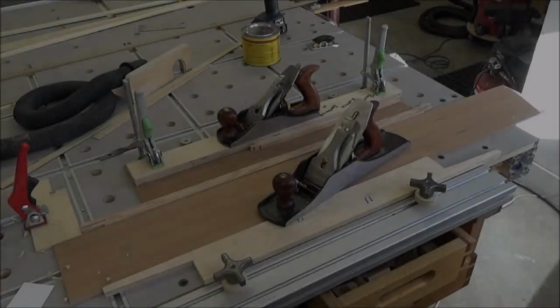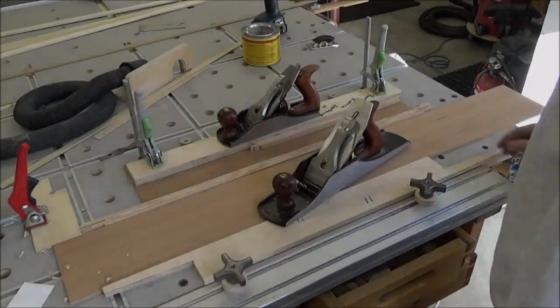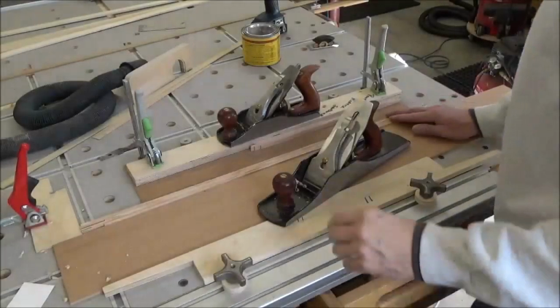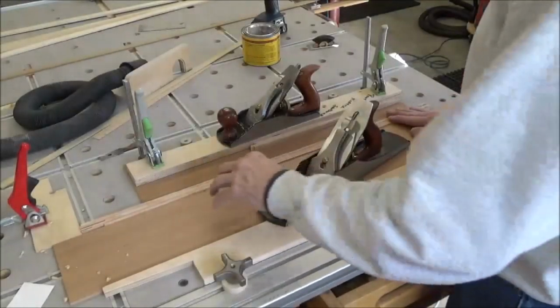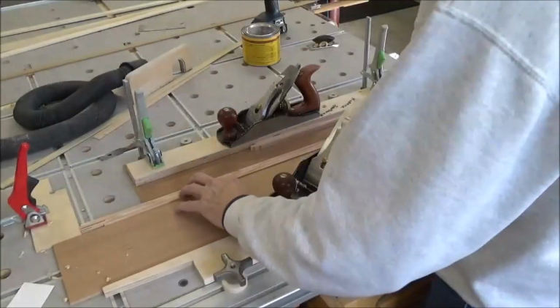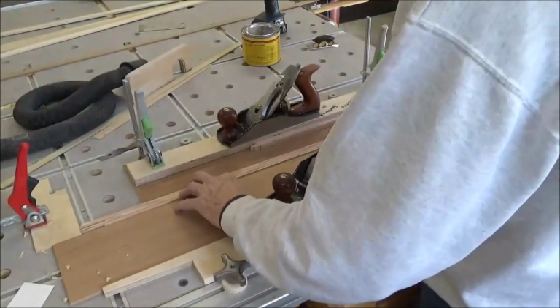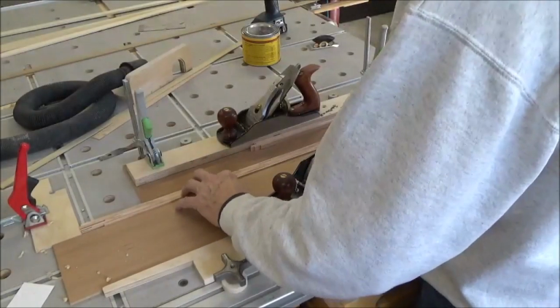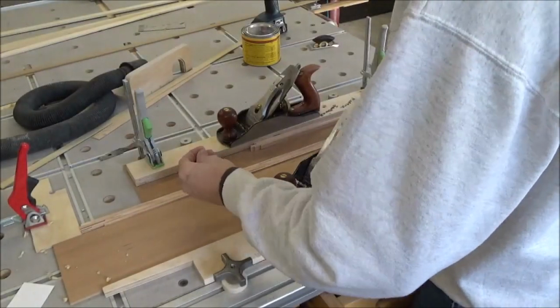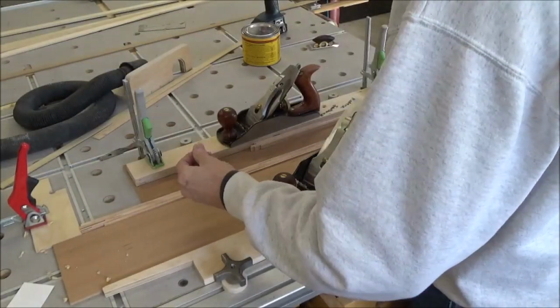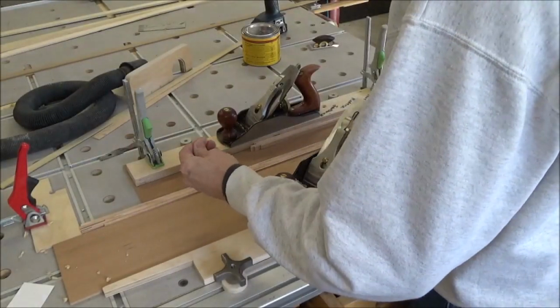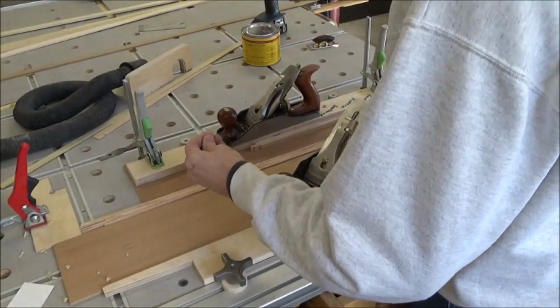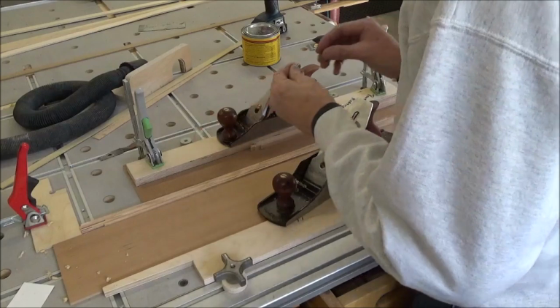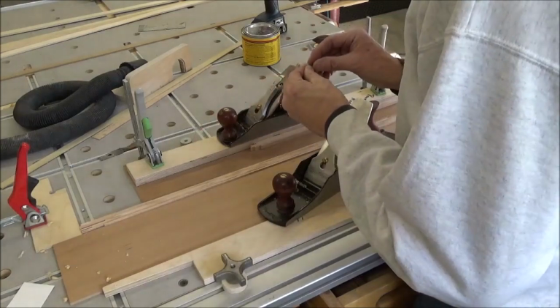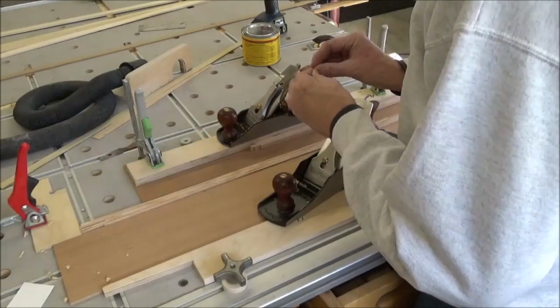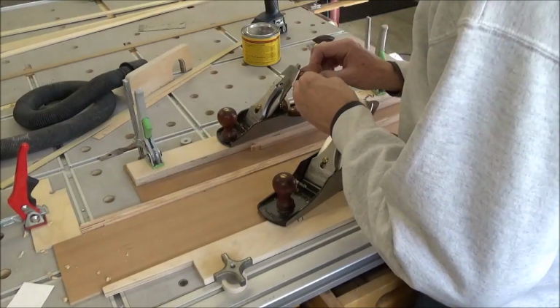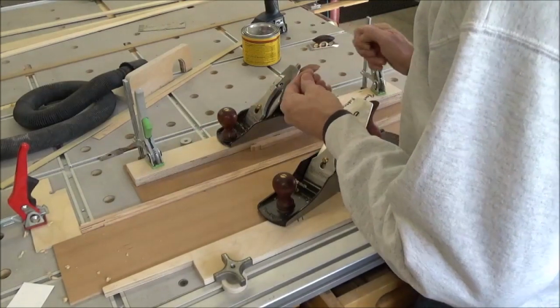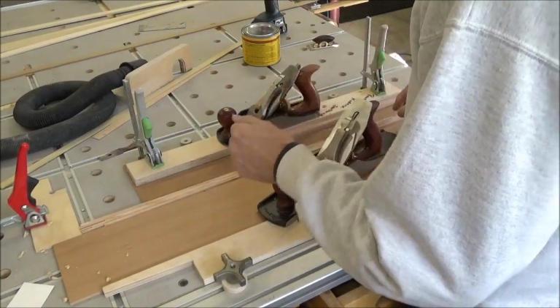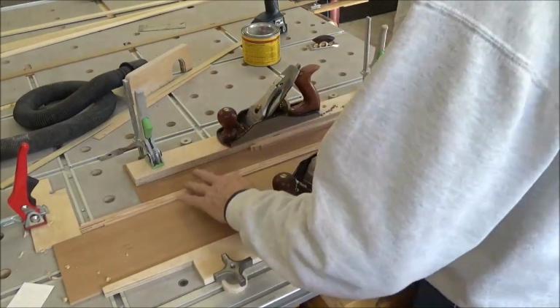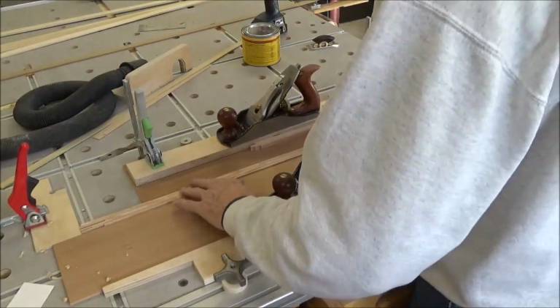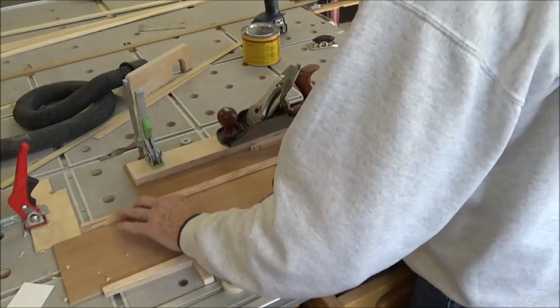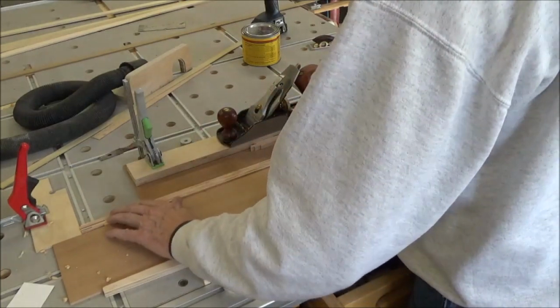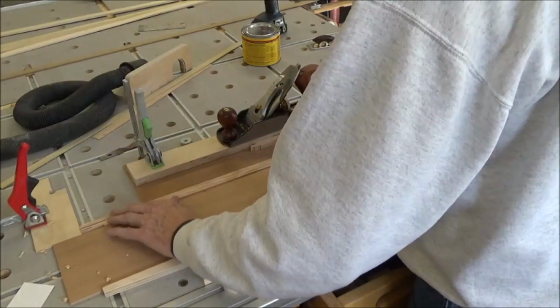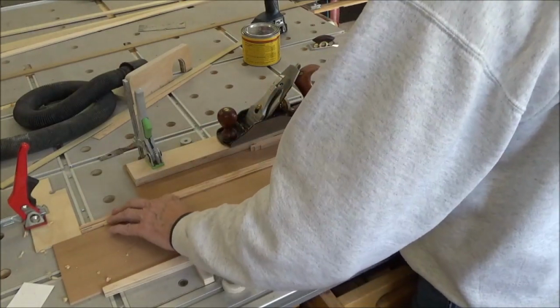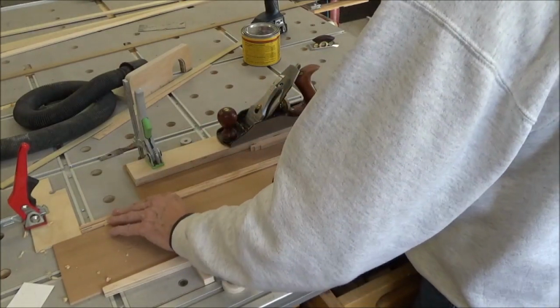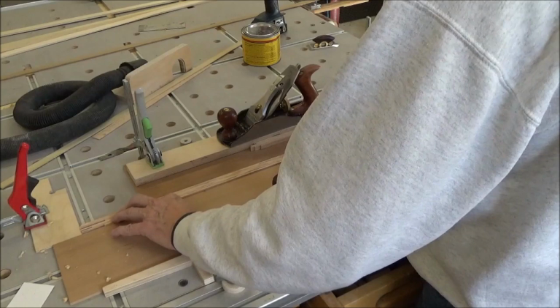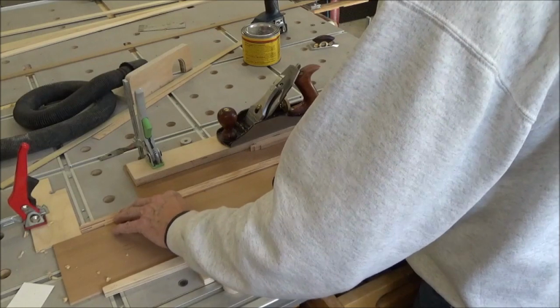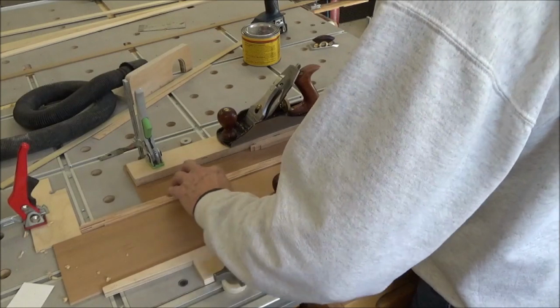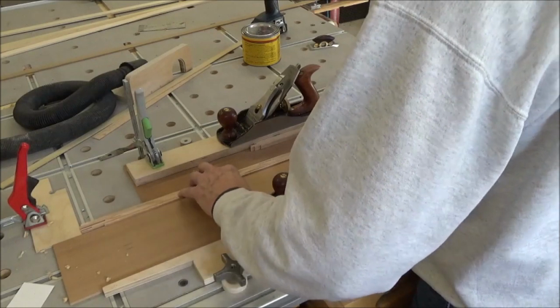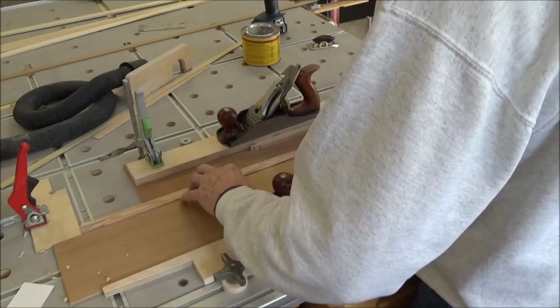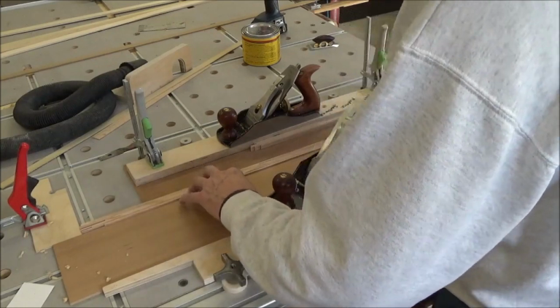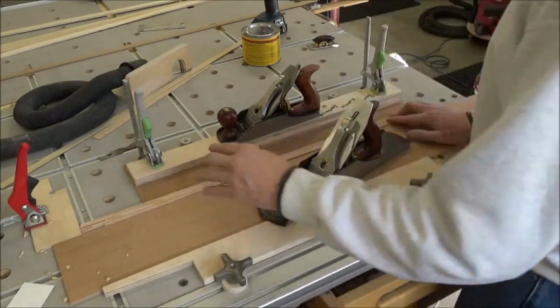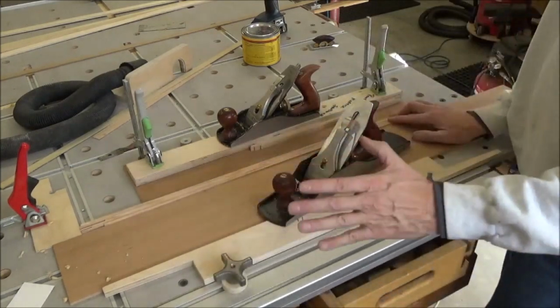I investigated buying some label holders online and I really don't like what I've seen. So I'm going to try and make some wooden ones.